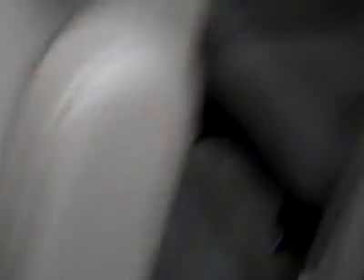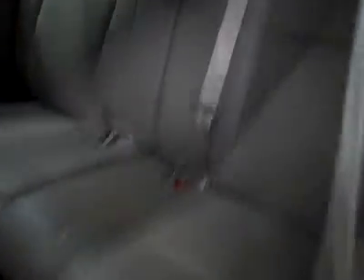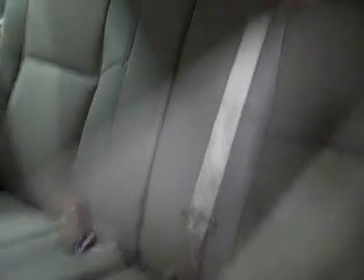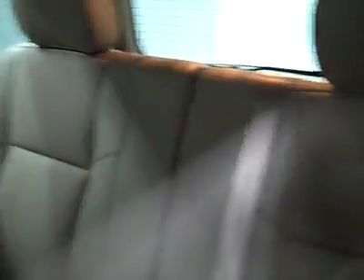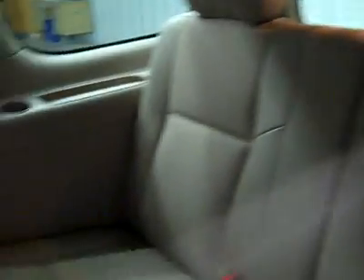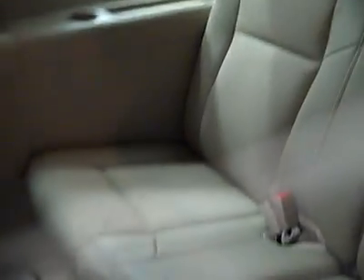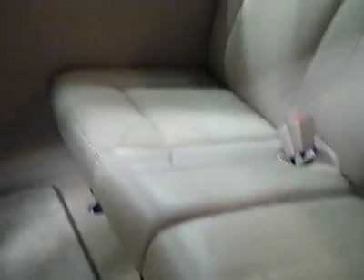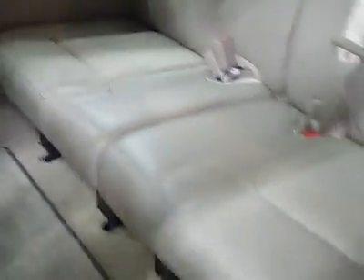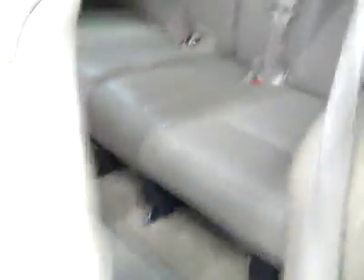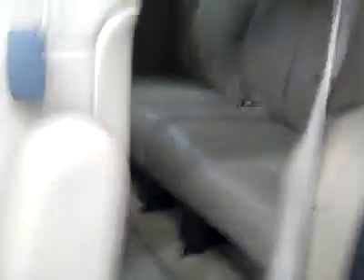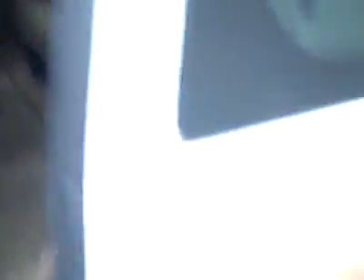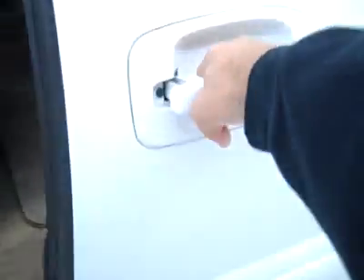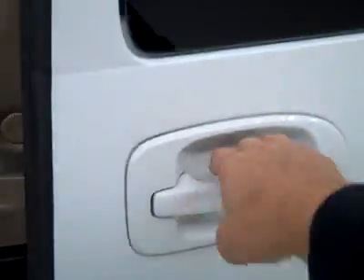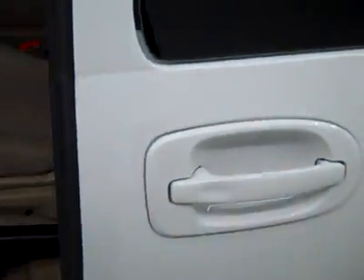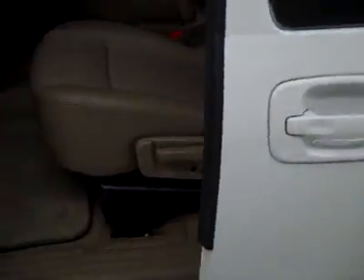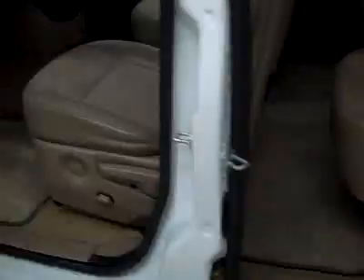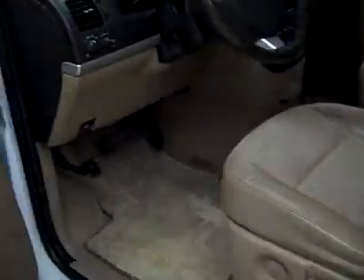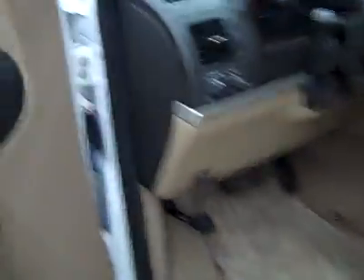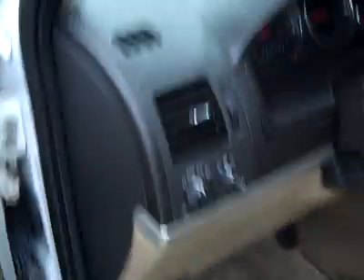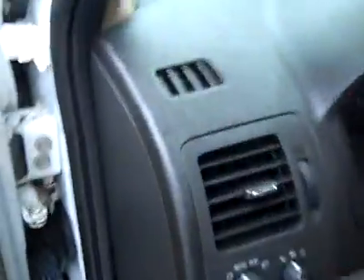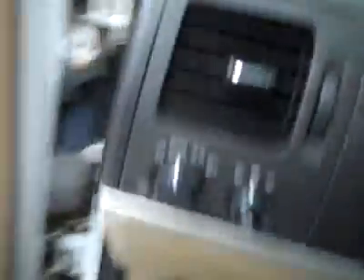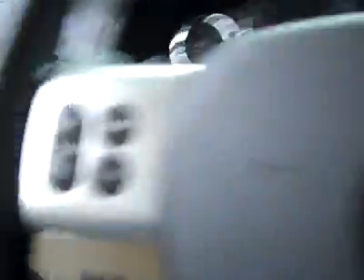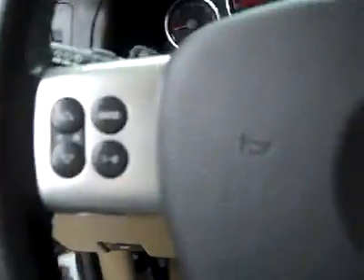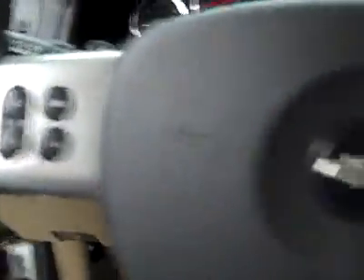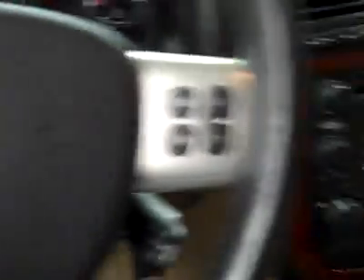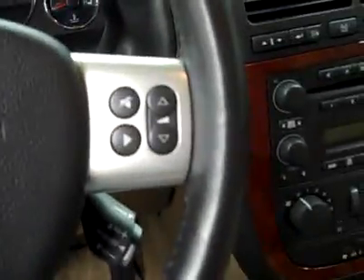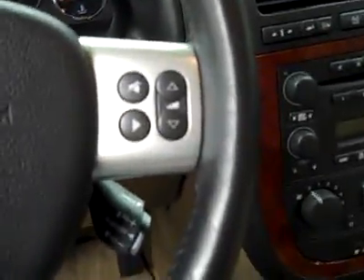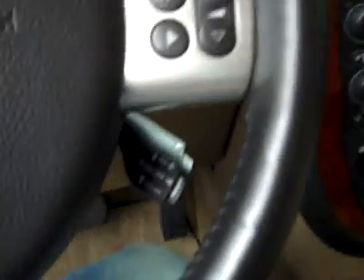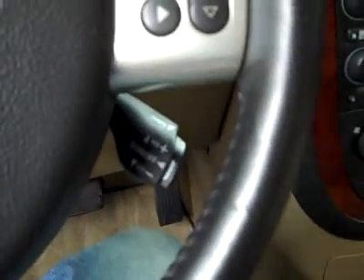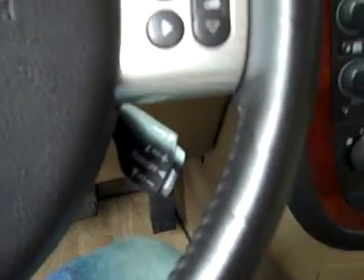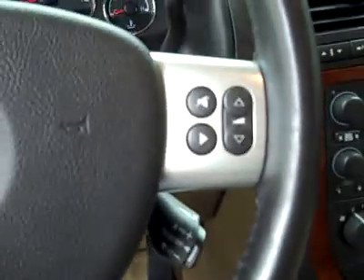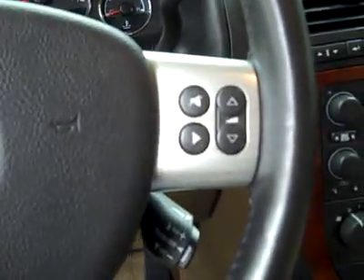The third row is also in great shape. You pull the handle again and it goes. There are also buttons on the key fob that work the door.